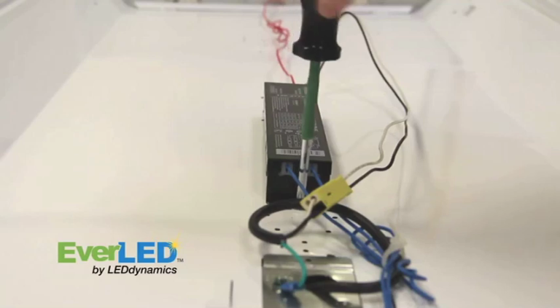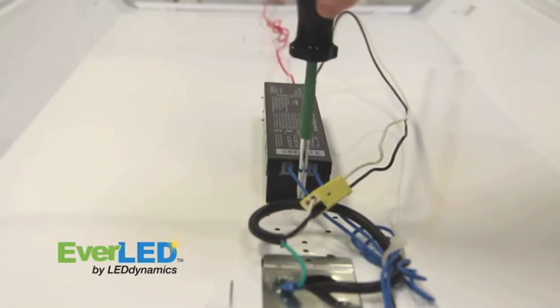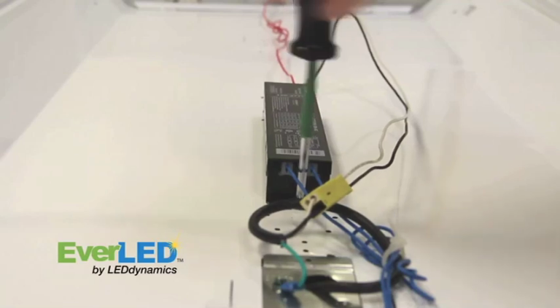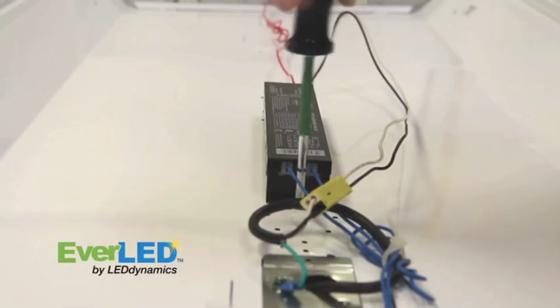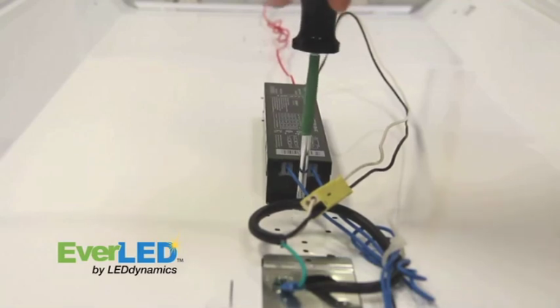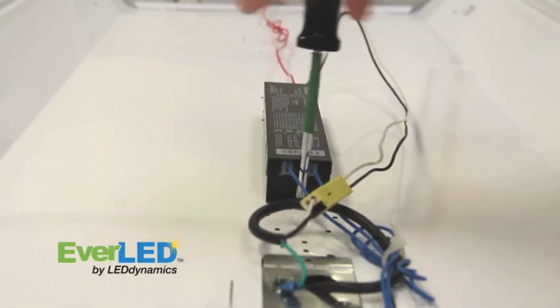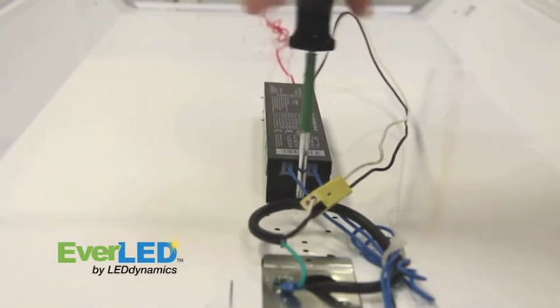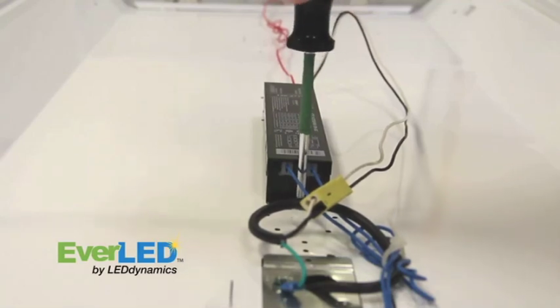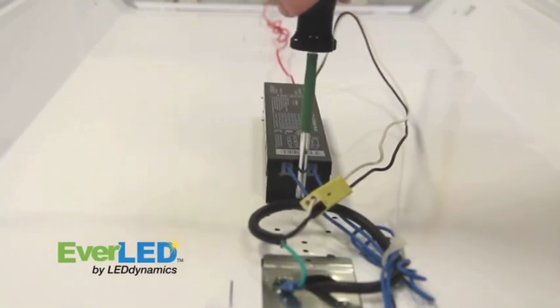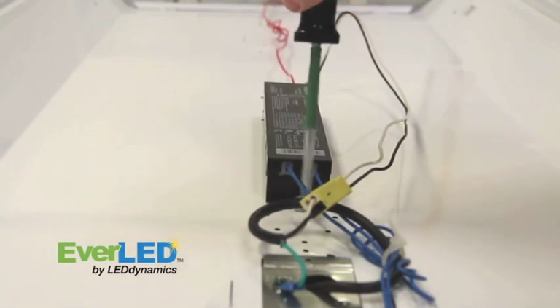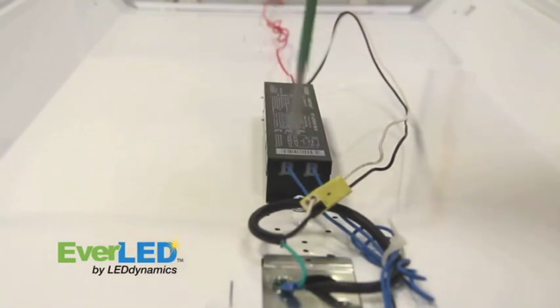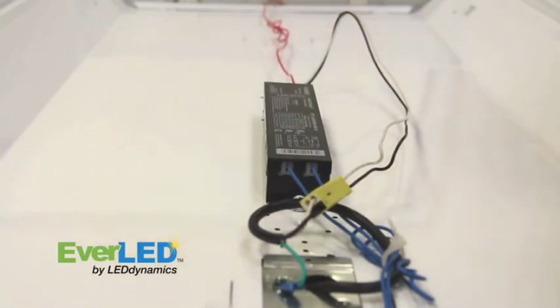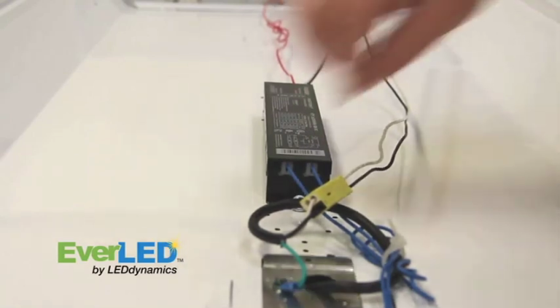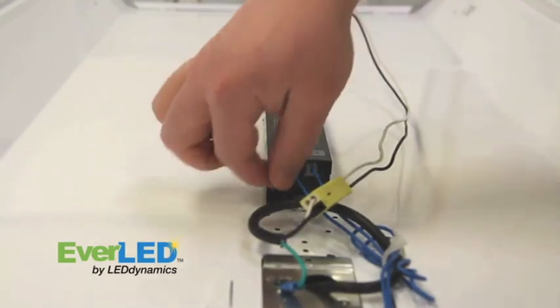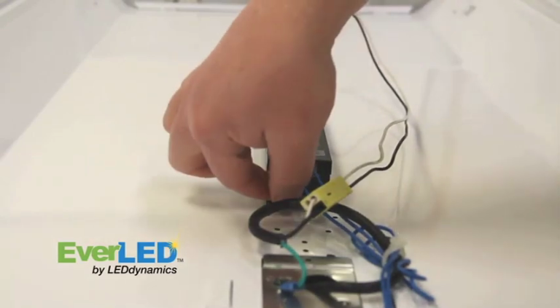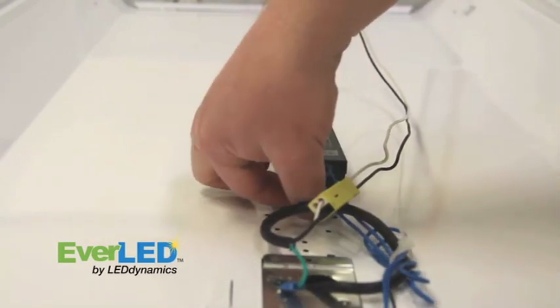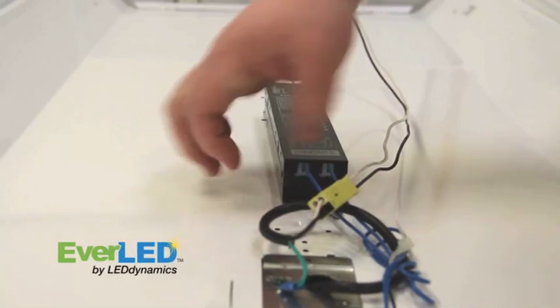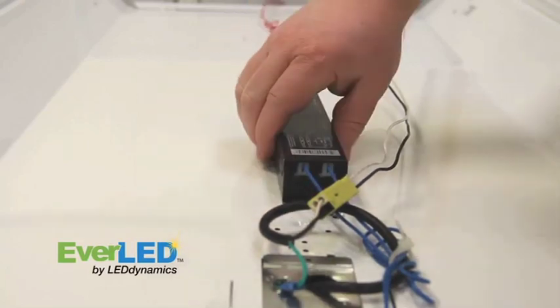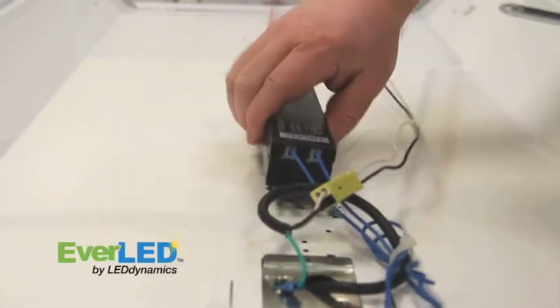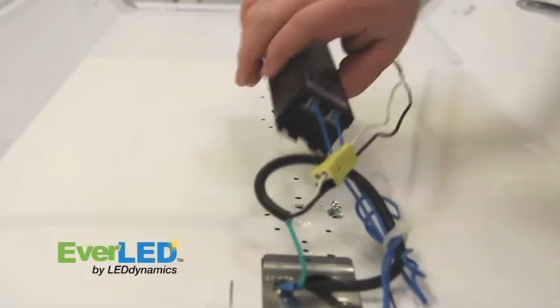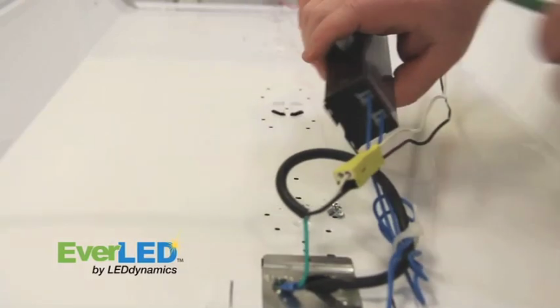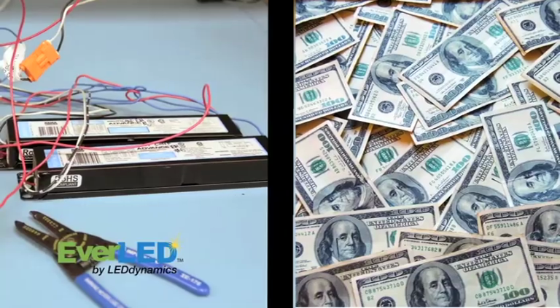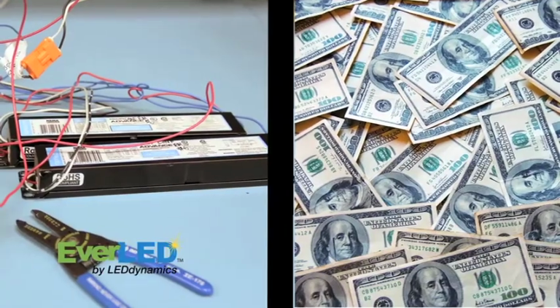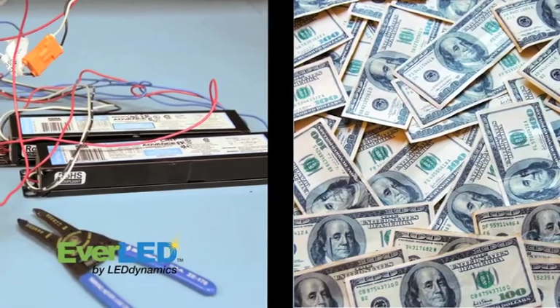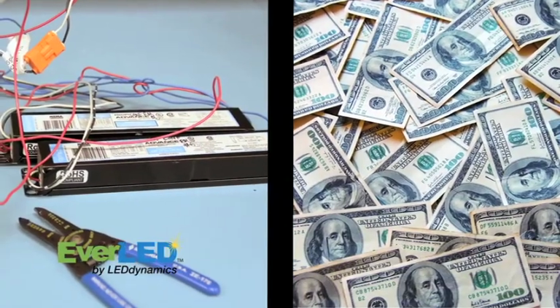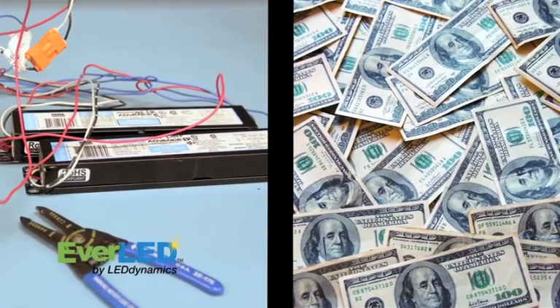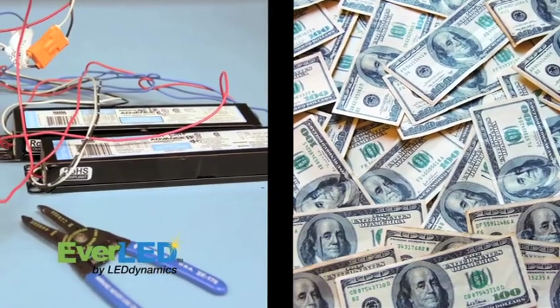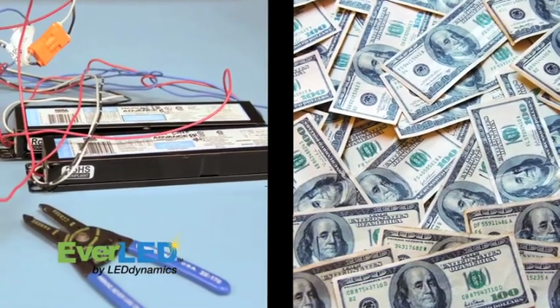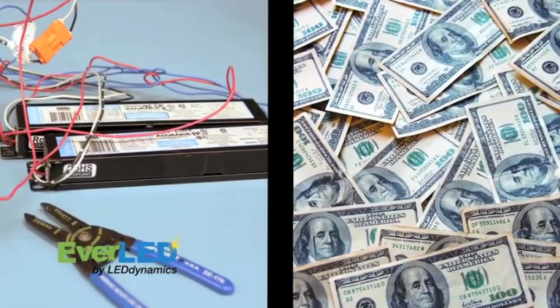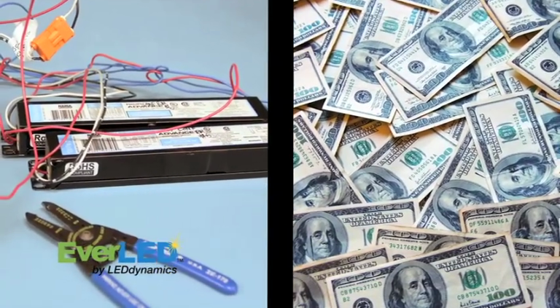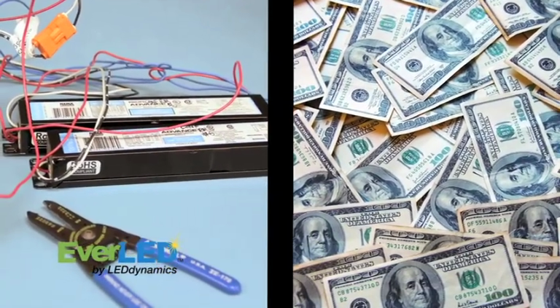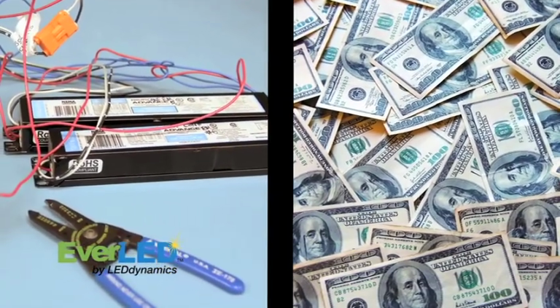Most LED tube replacements require a qualified electrician to disassemble, remove ballasts, and rewire each fixture in your facility. This makes transitioning to the latest lighting technology a complicated and costly measure.